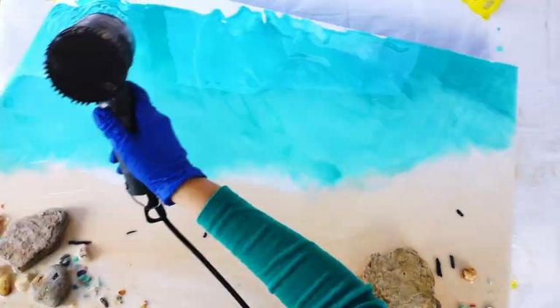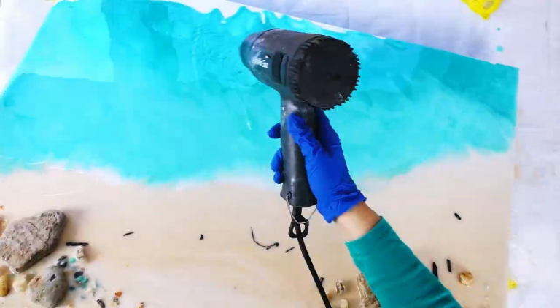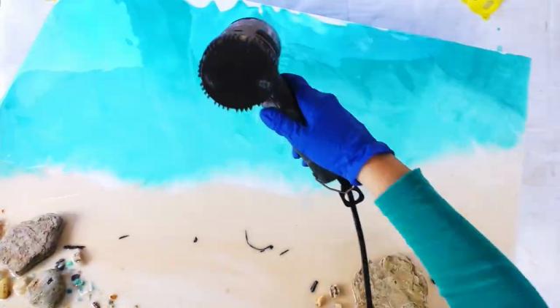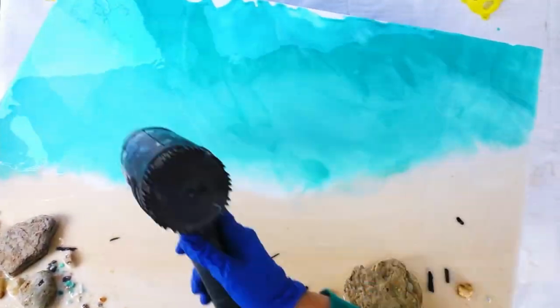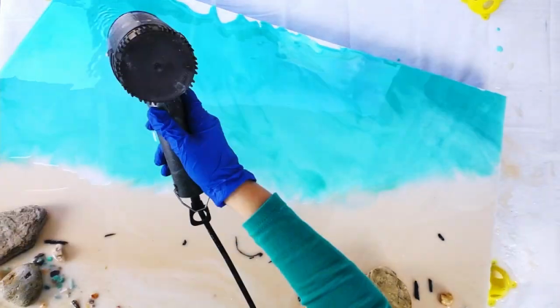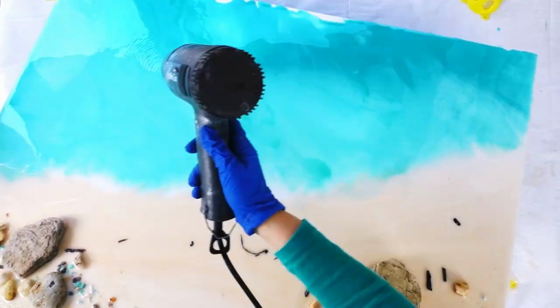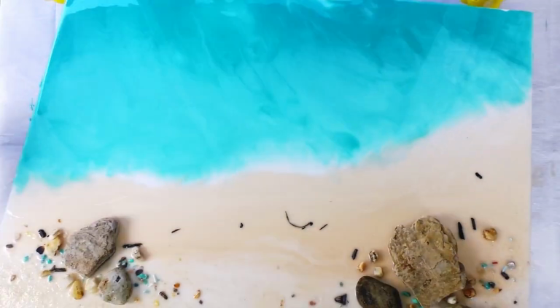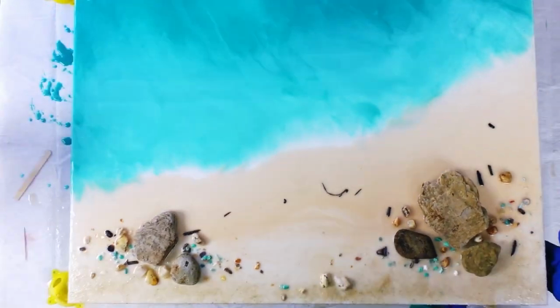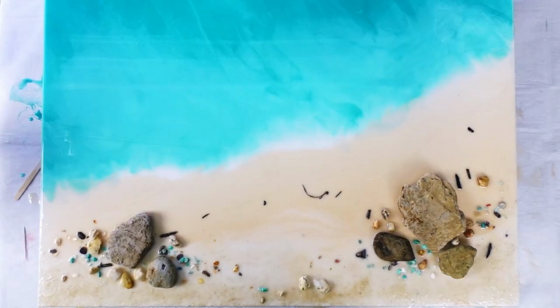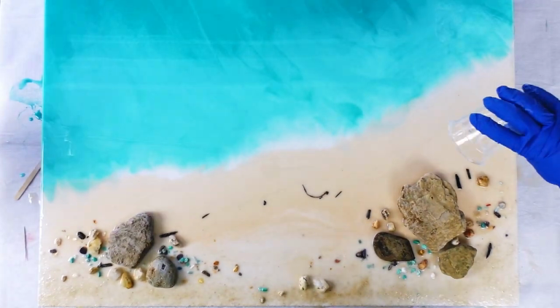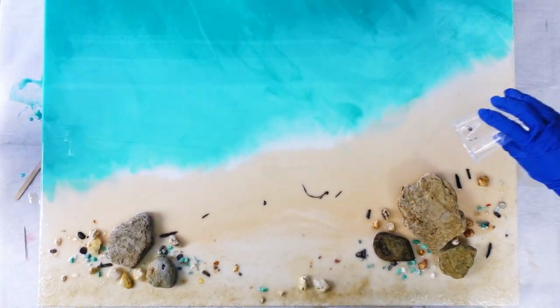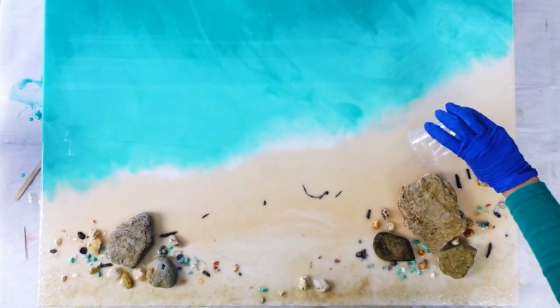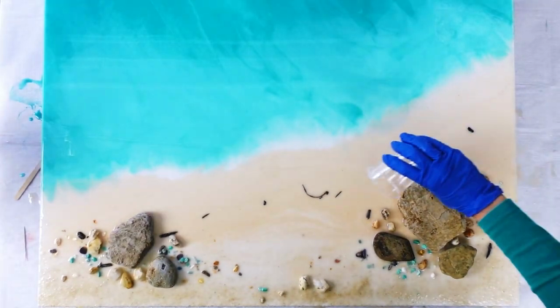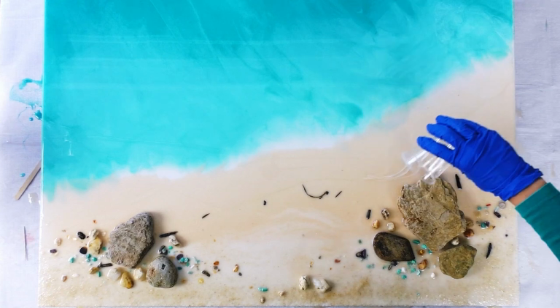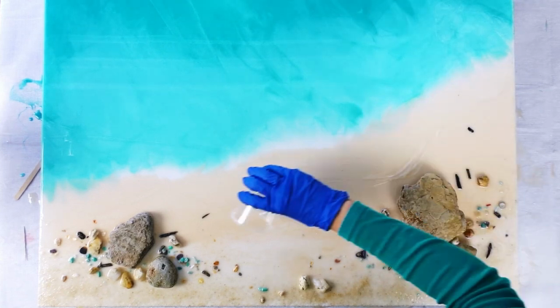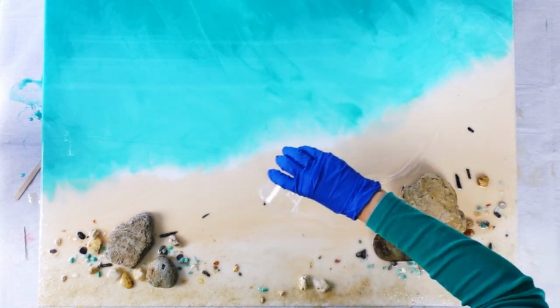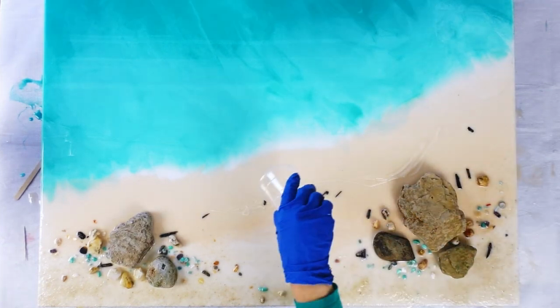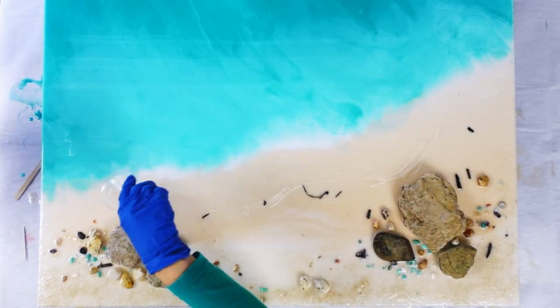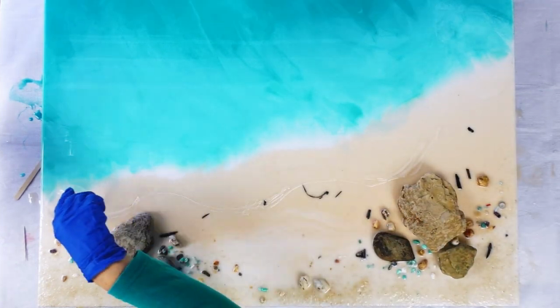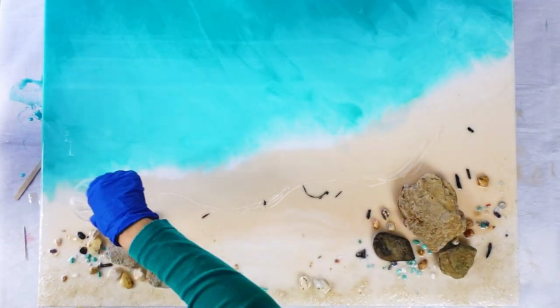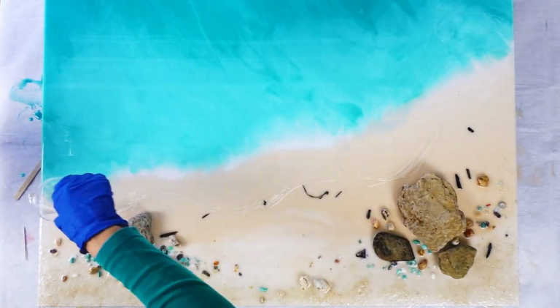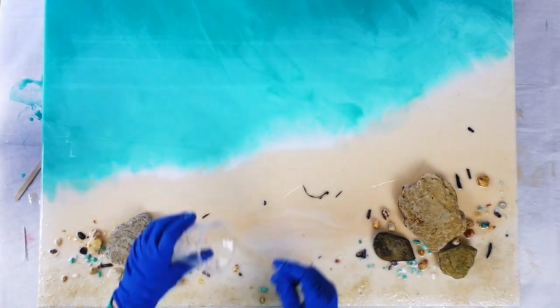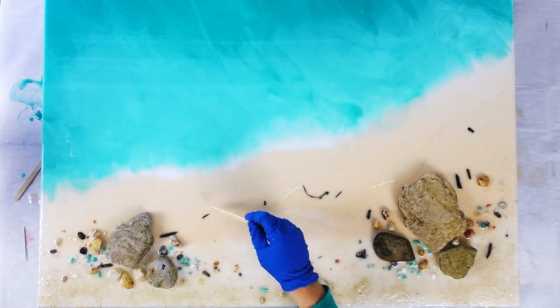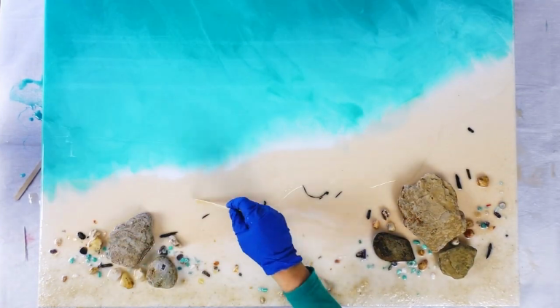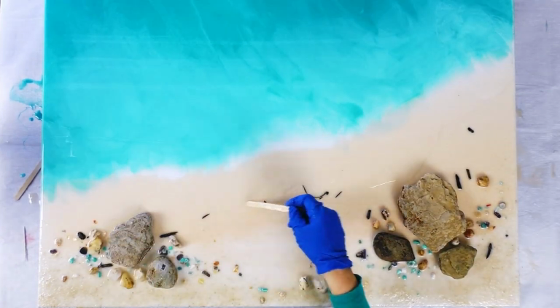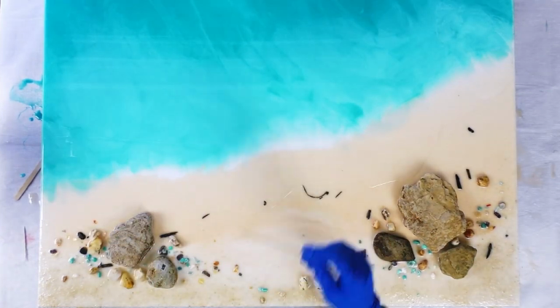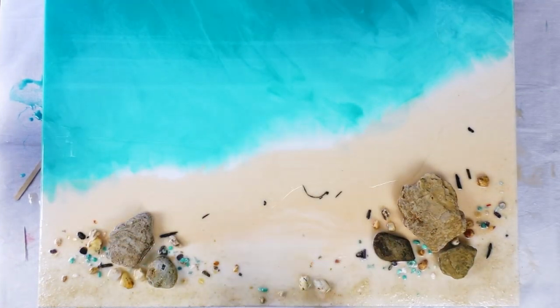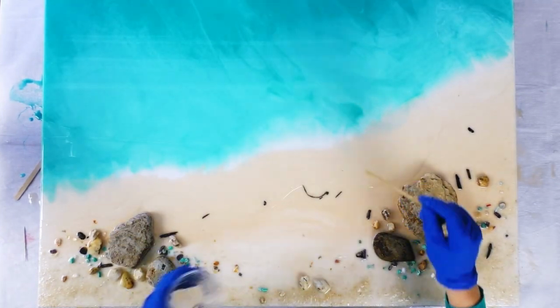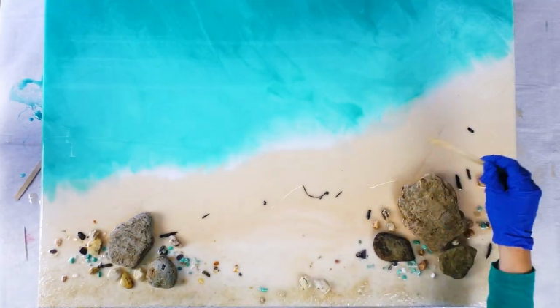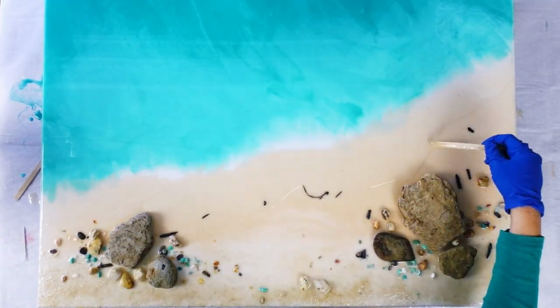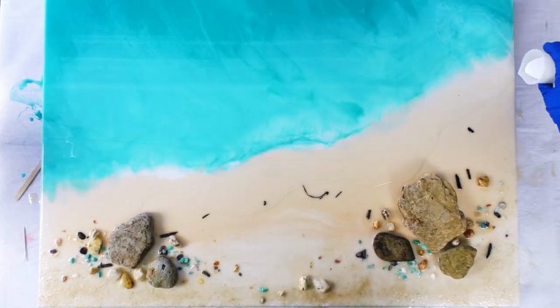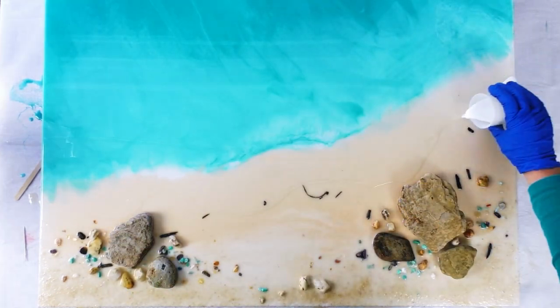The board is larger than what you see on camera. I always put a layer of clear down first — that way the sand shows through and you get some really good lacing.